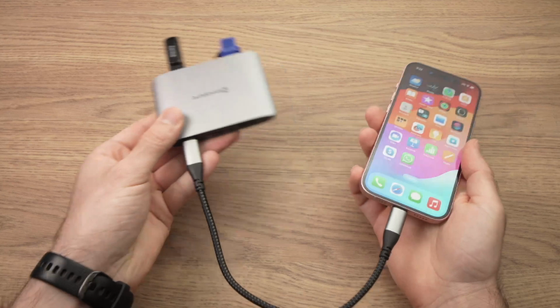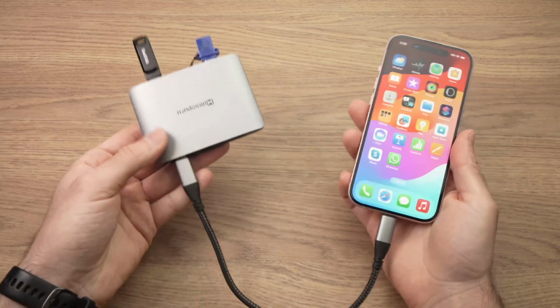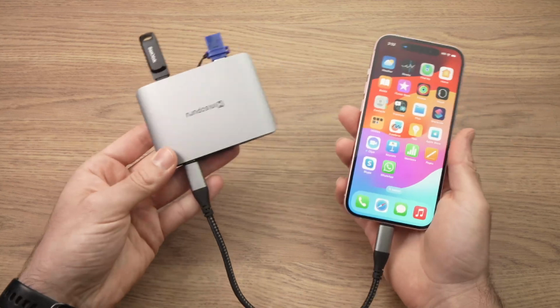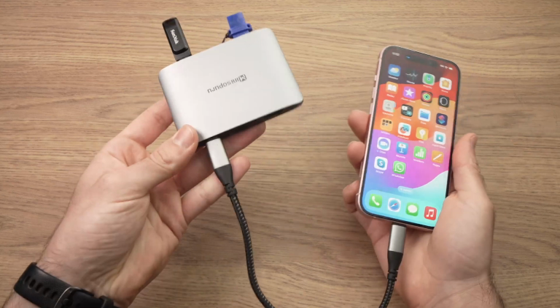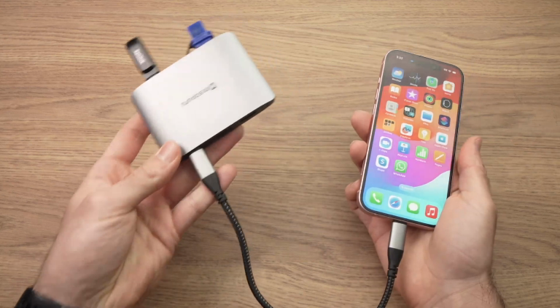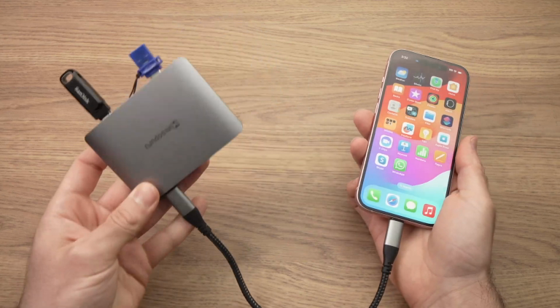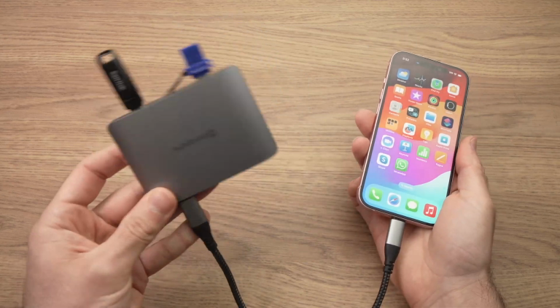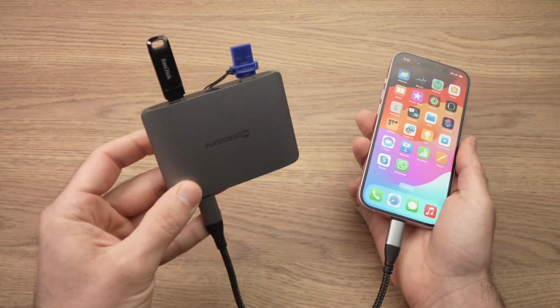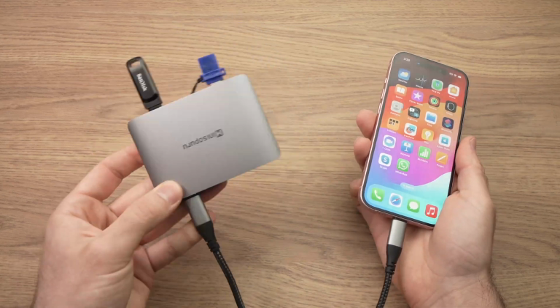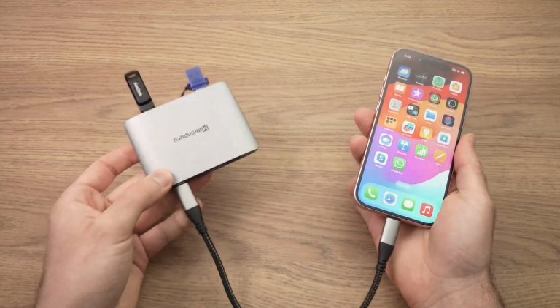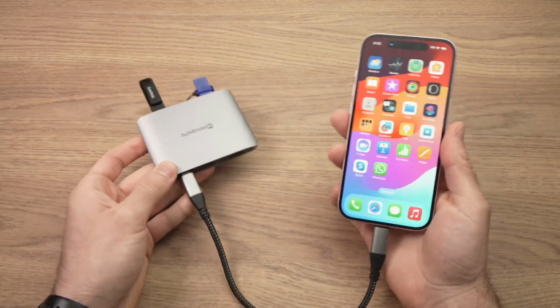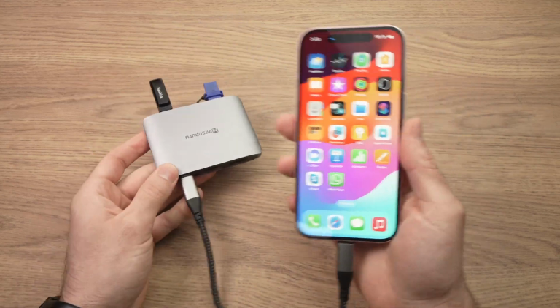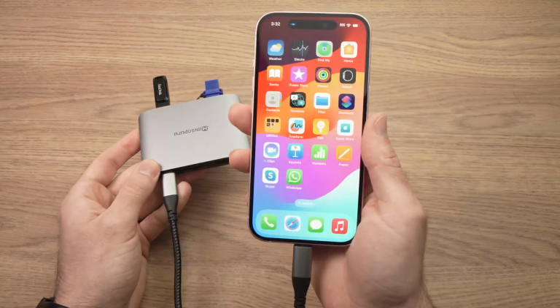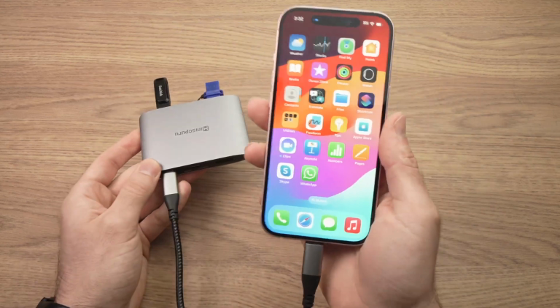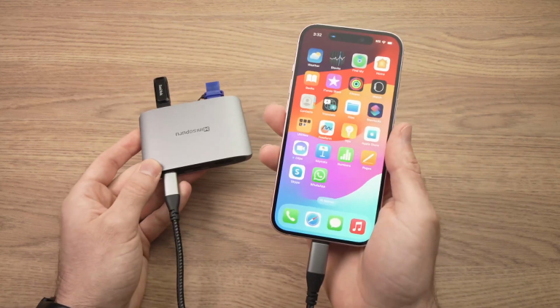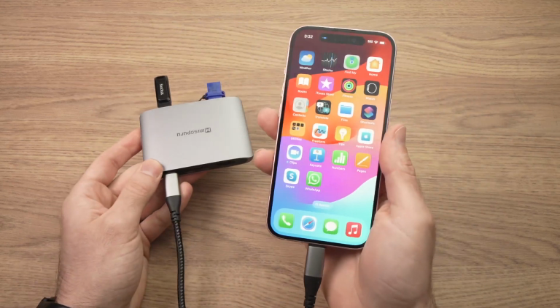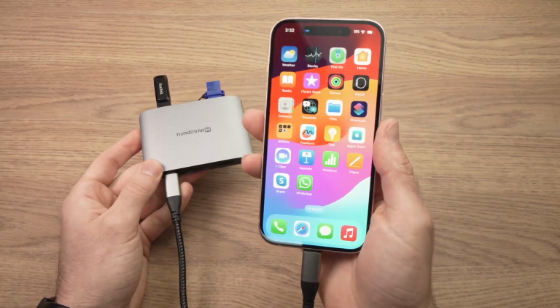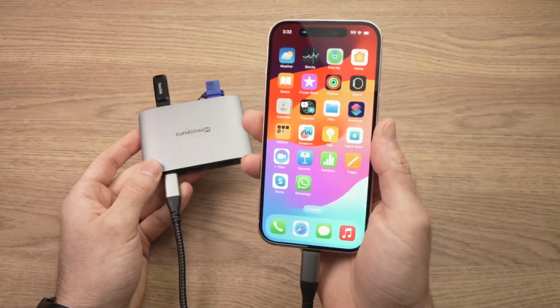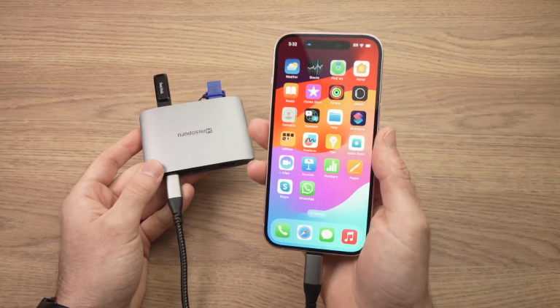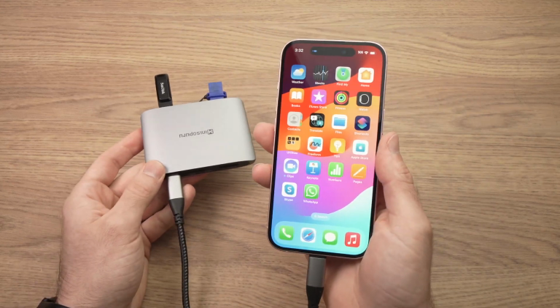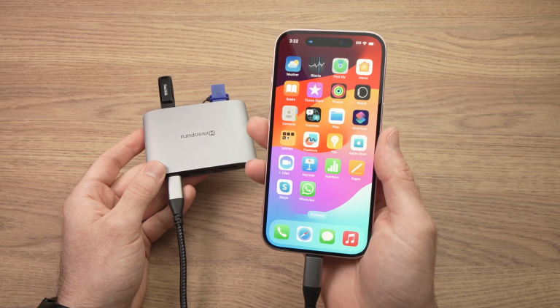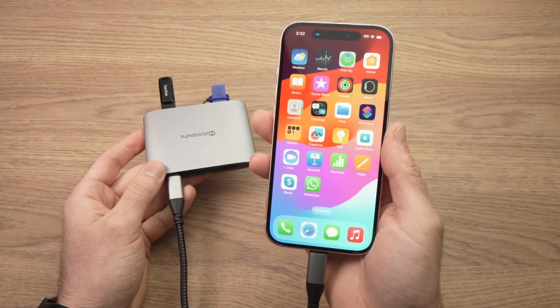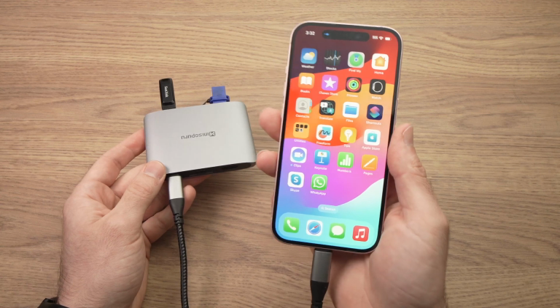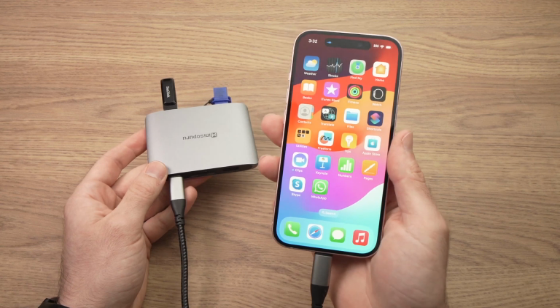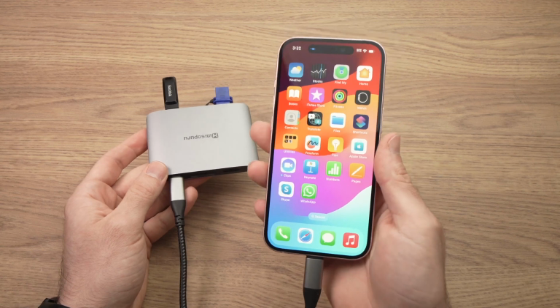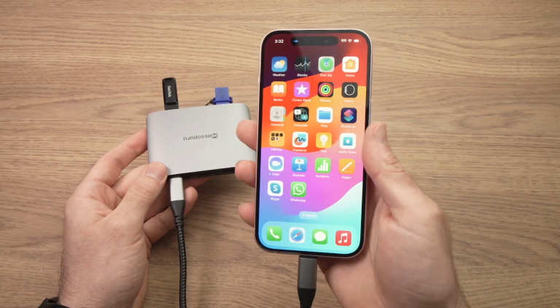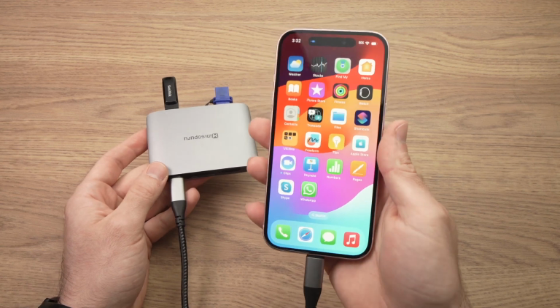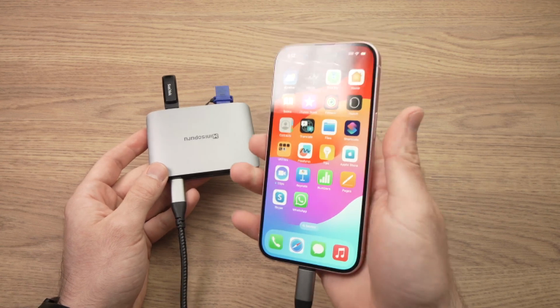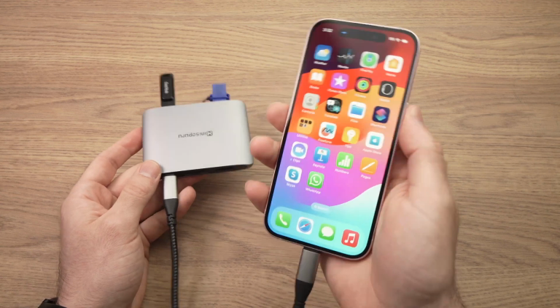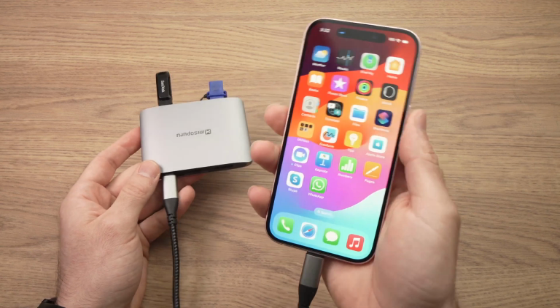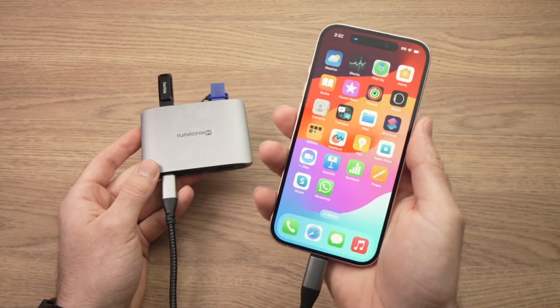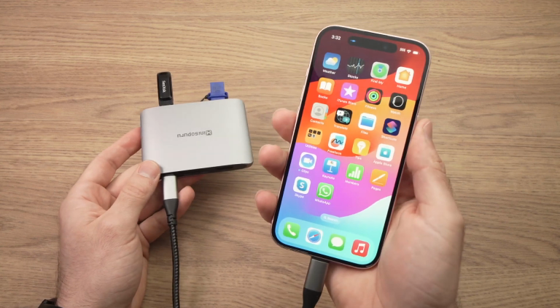In this video I'll show you how to use a USB dock with your iPhone 15. It could be the 15 Pro, 15 Plus, 15 Pro Max, or just the normal 15.